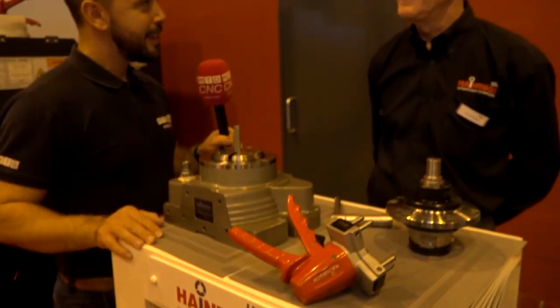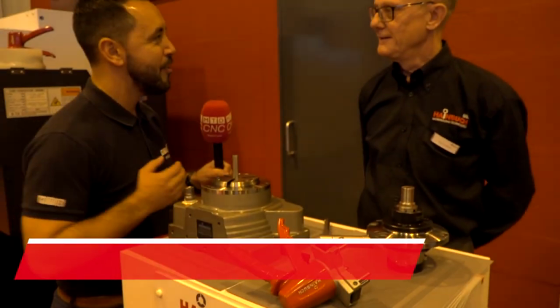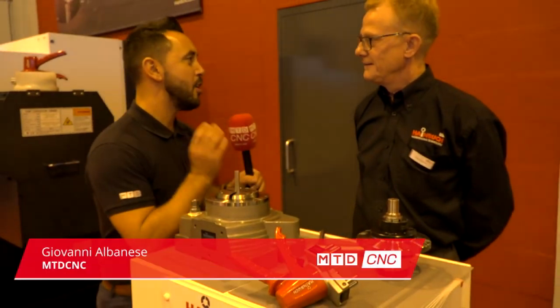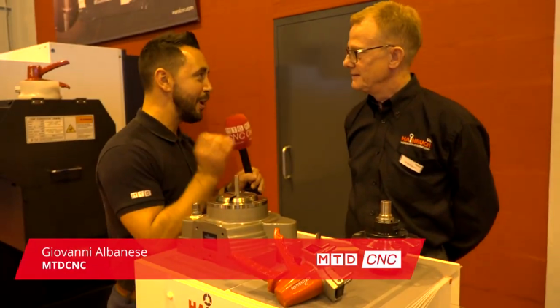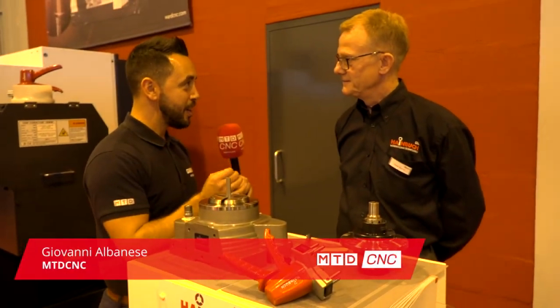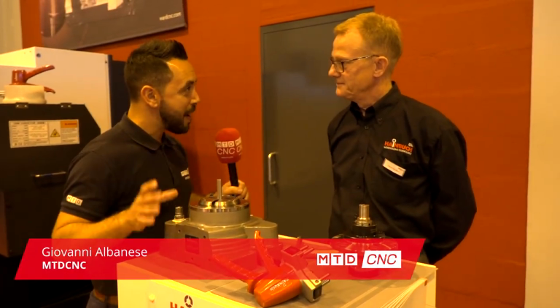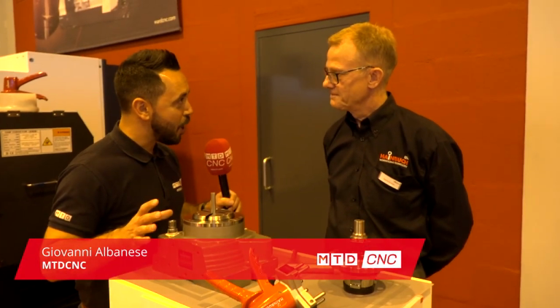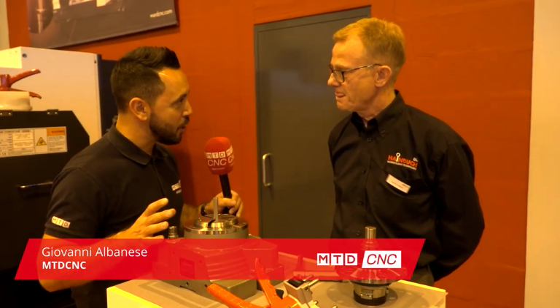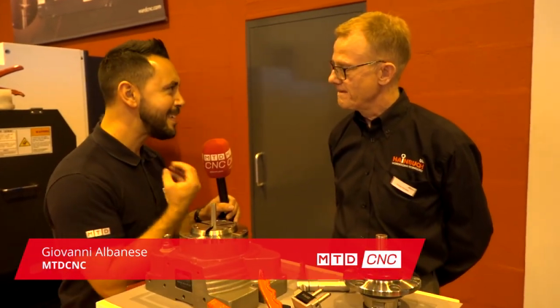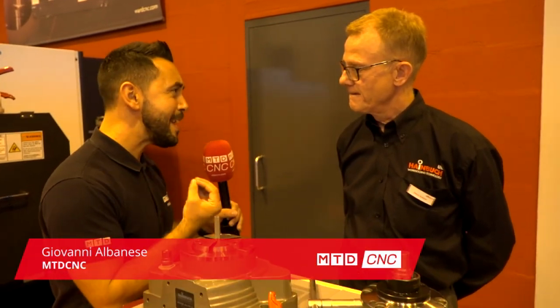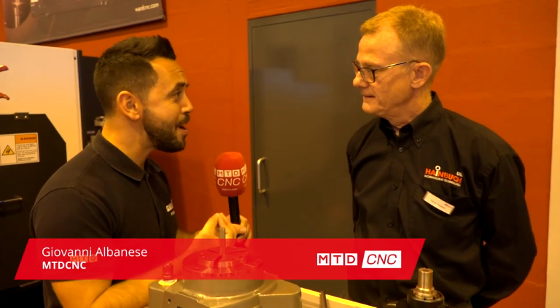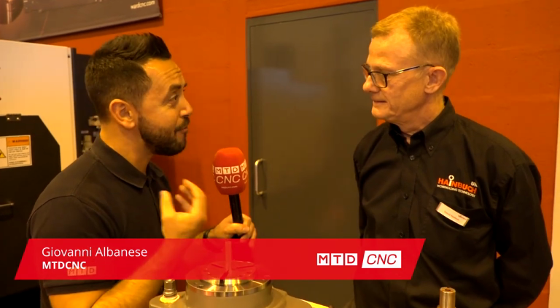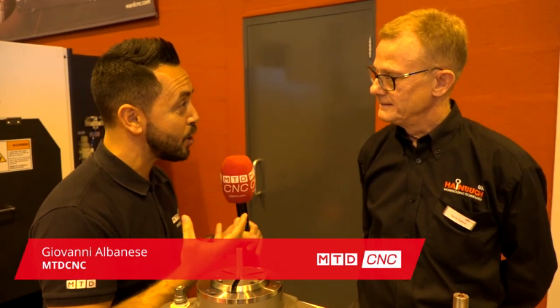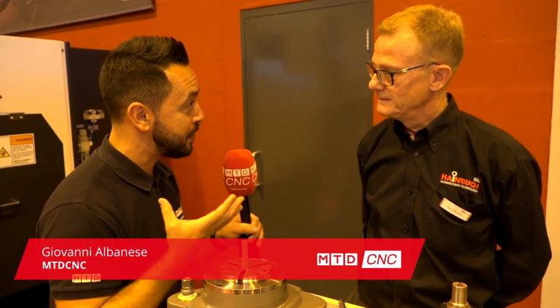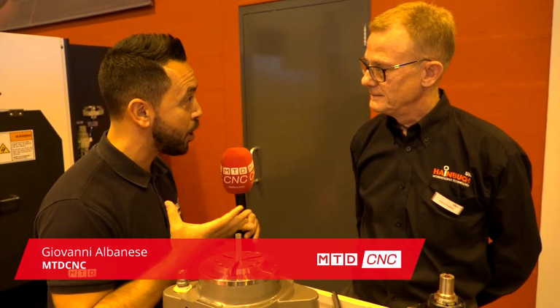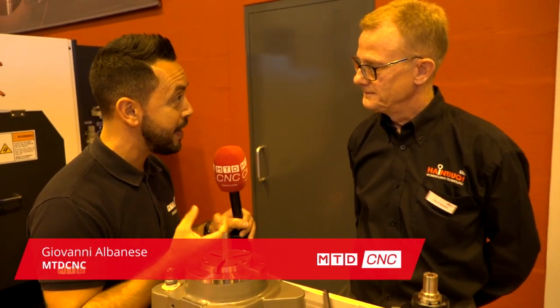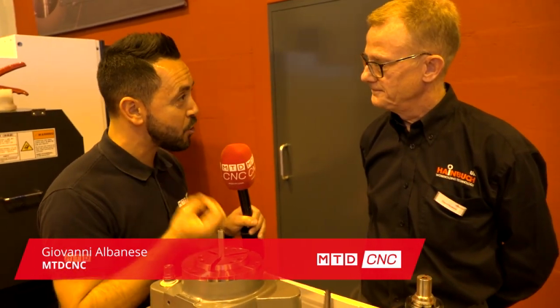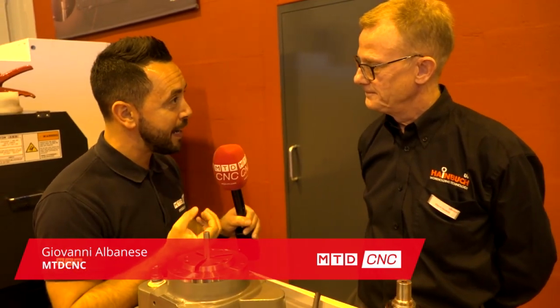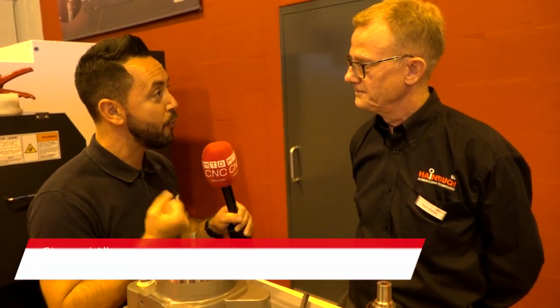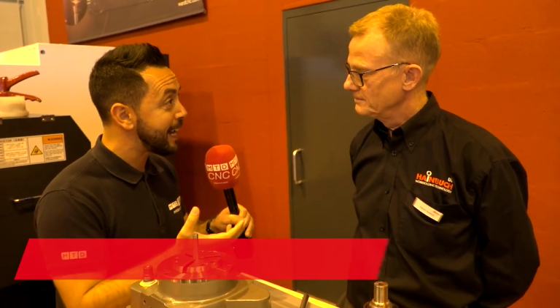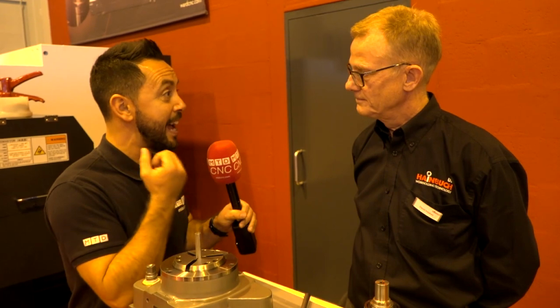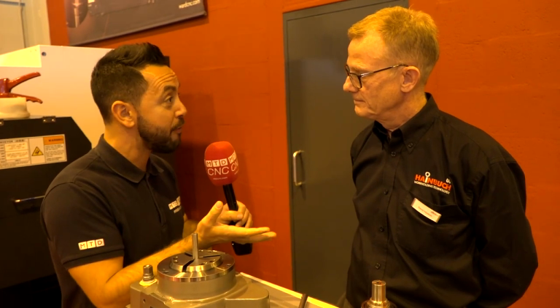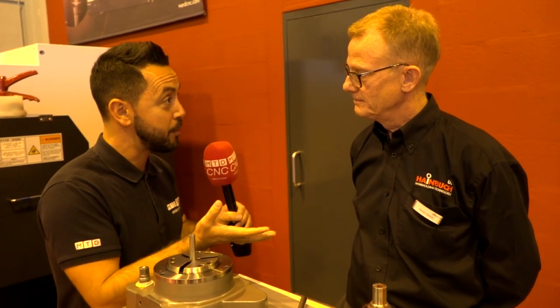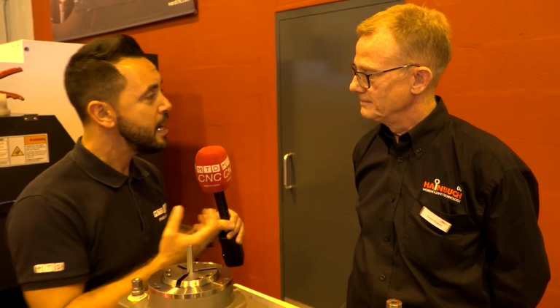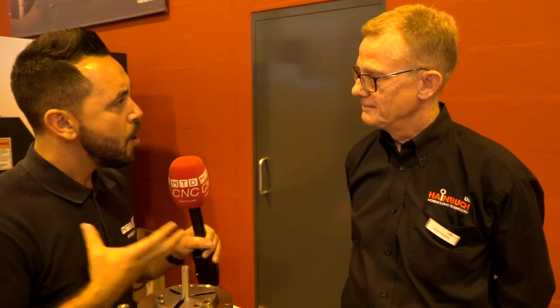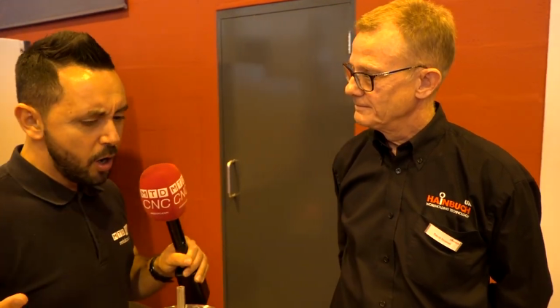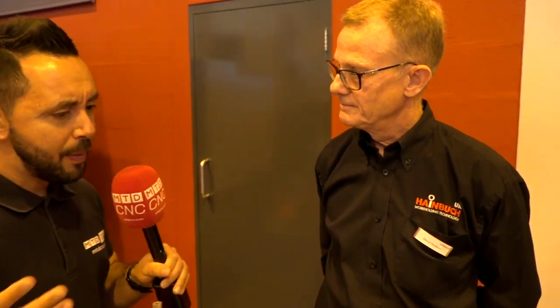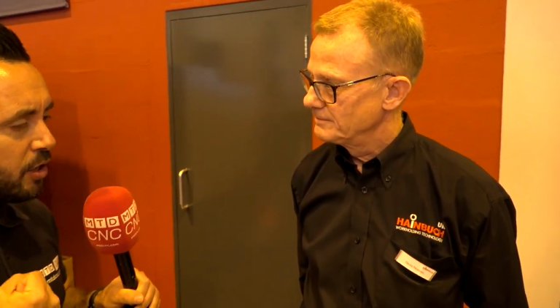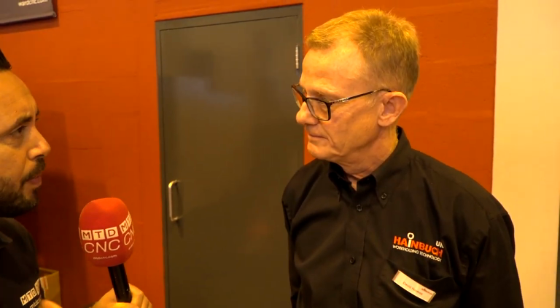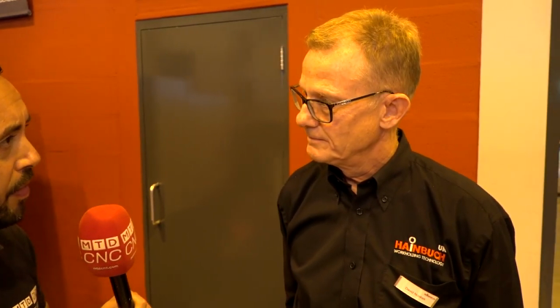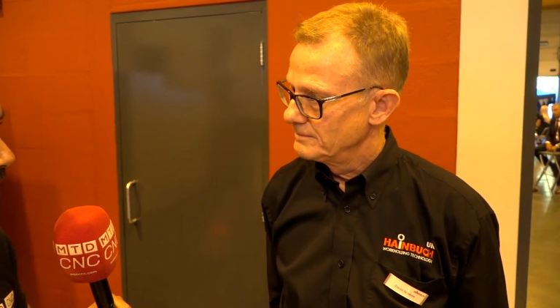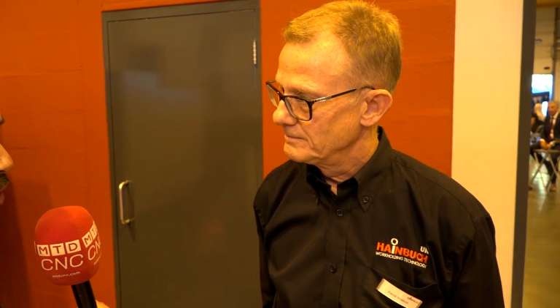Dave, the MANOC Plus manual collet chuck. This is a really versatile piece of work holding, extremely accurate for three-axis and fifth-axis machines. Now what kind of applications do you believe that this lends itself to?